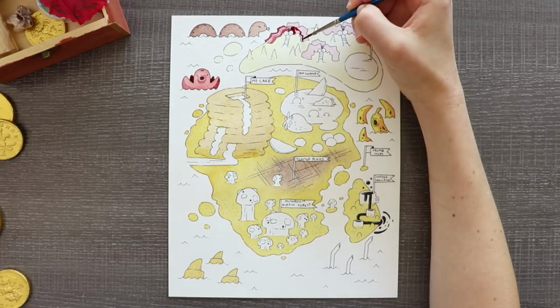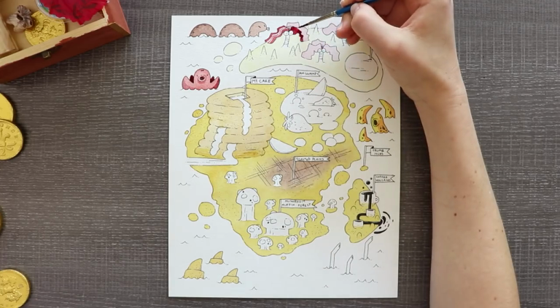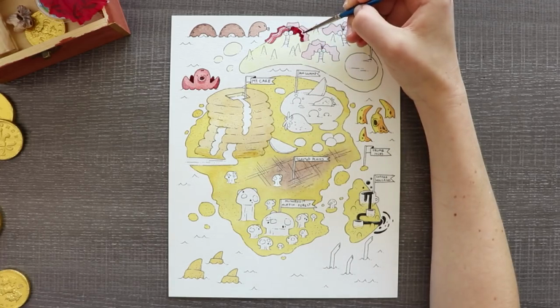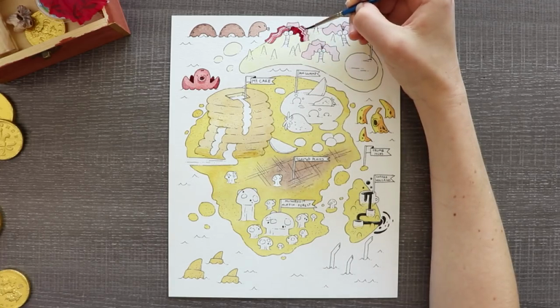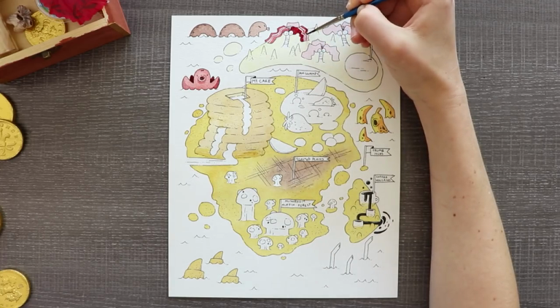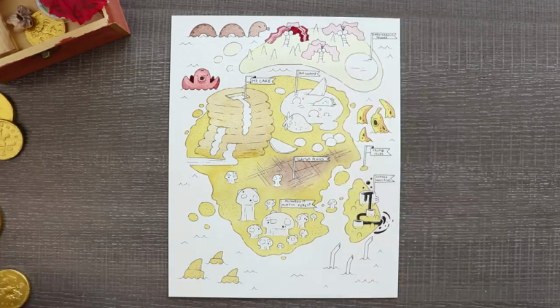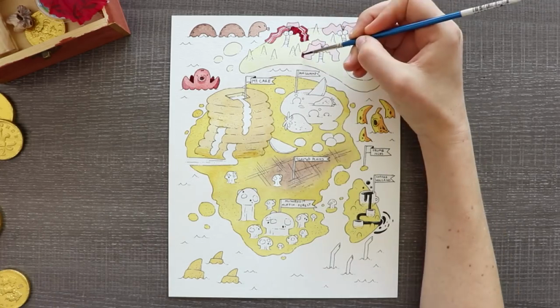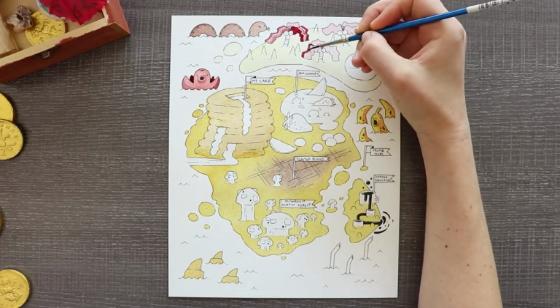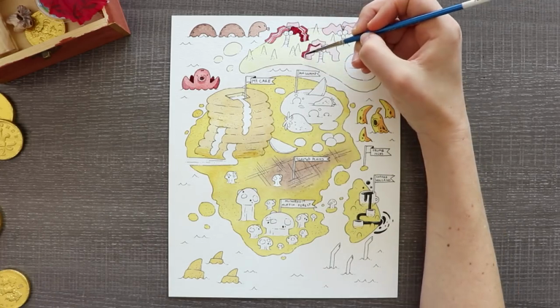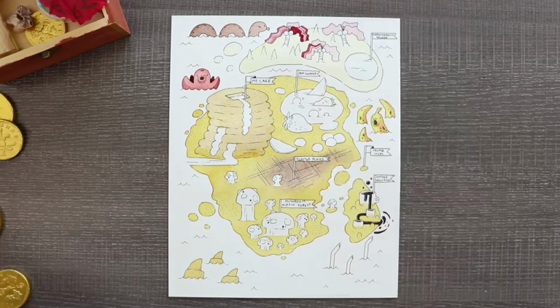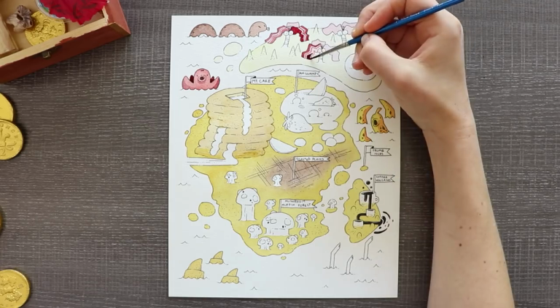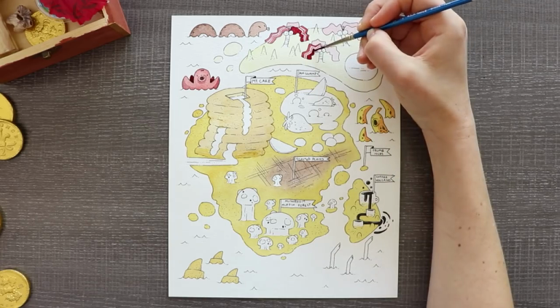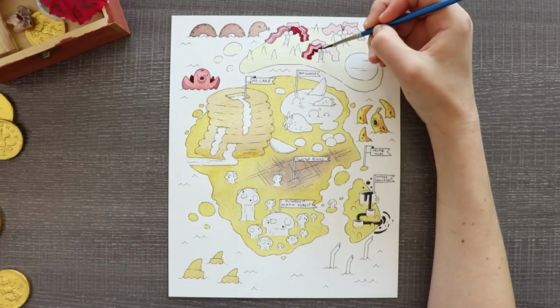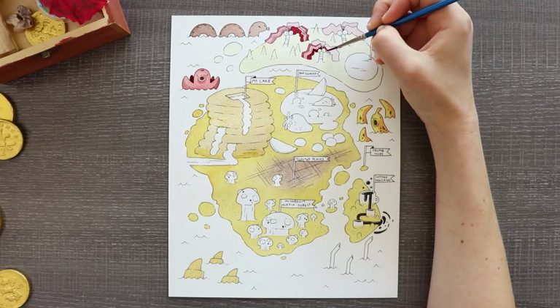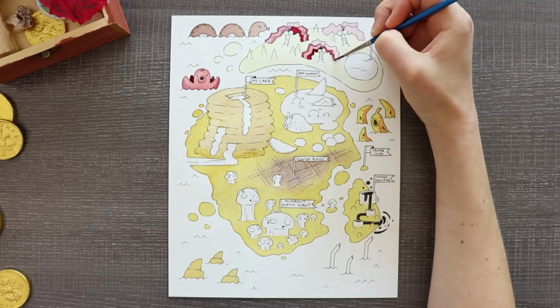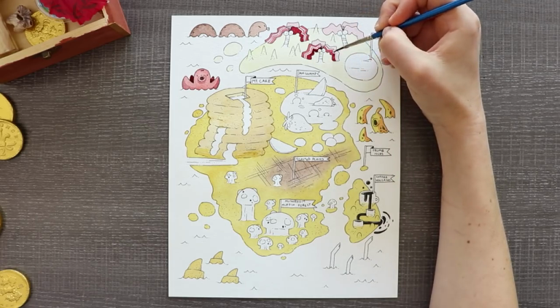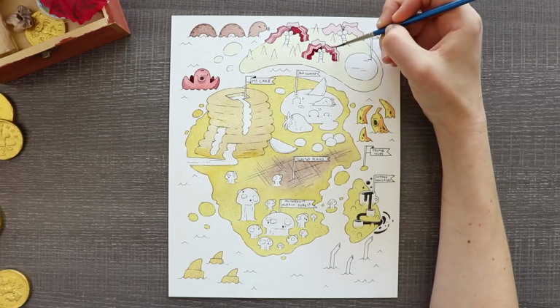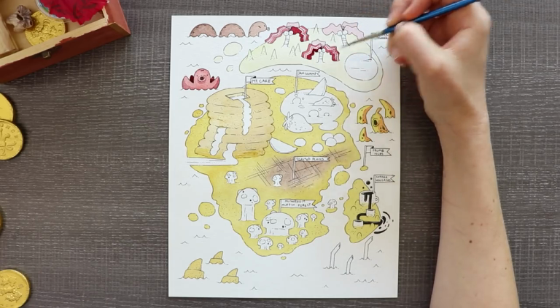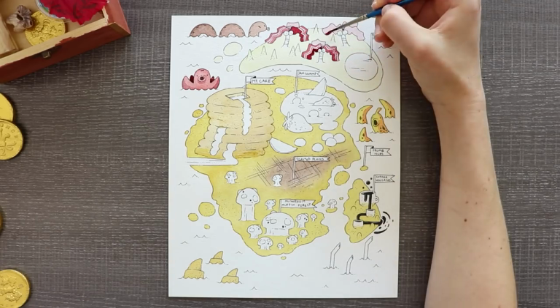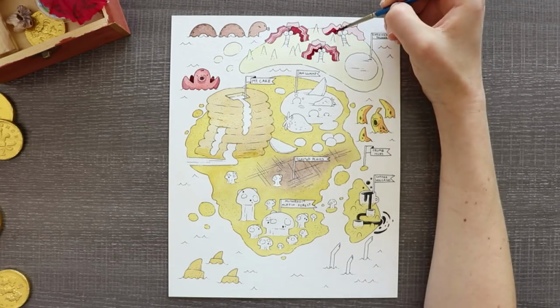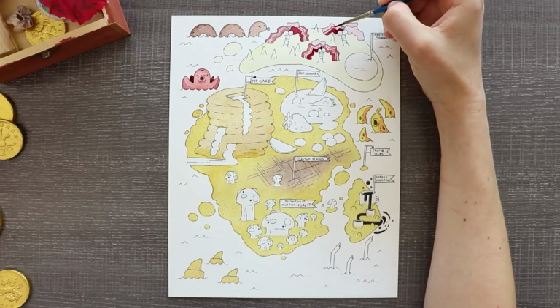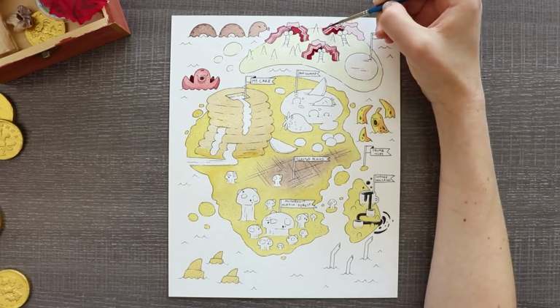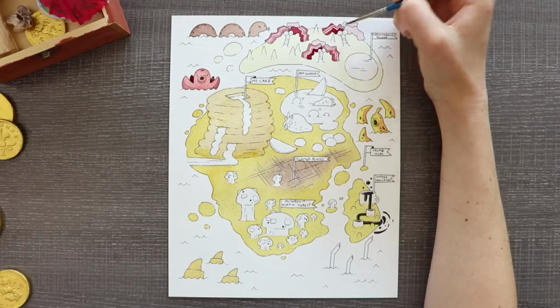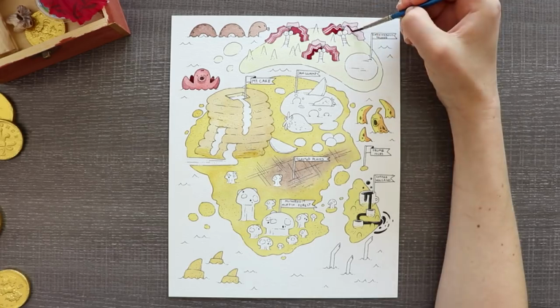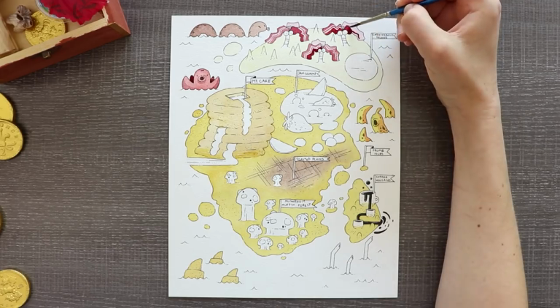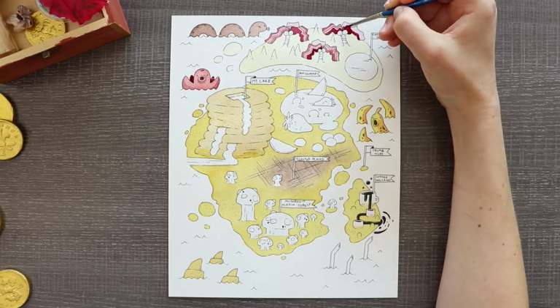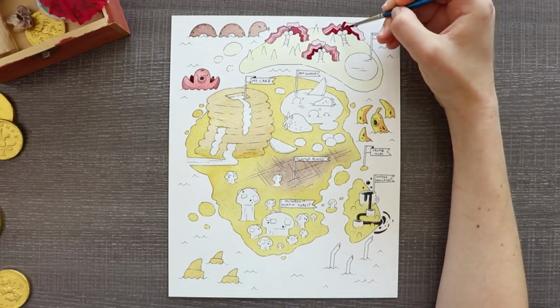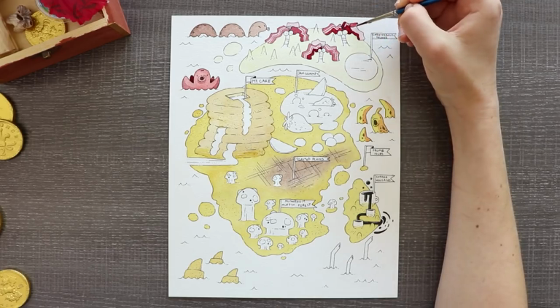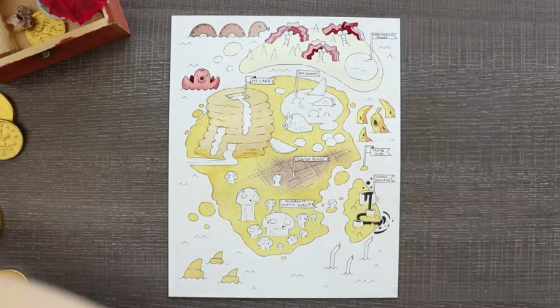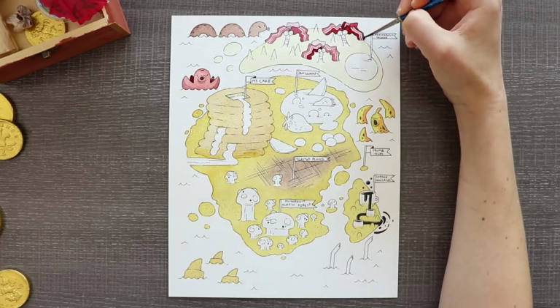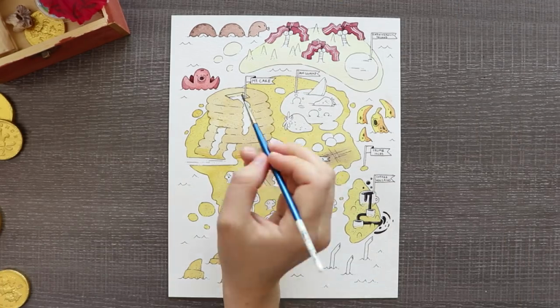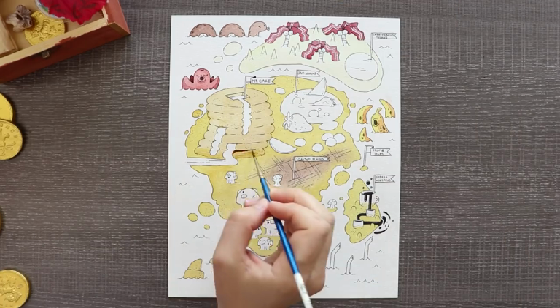This is more of a play on words because the island was eating them alive or eating creatures alive, so it's known as the carnivore island. I thought it would be fitting to make an island that looks like a fried egg.